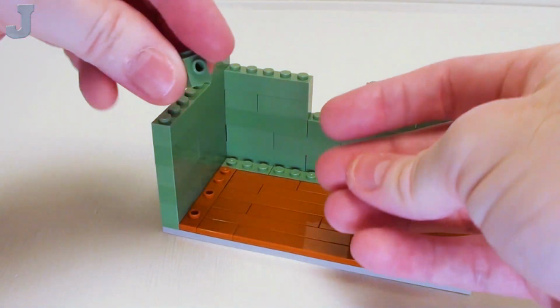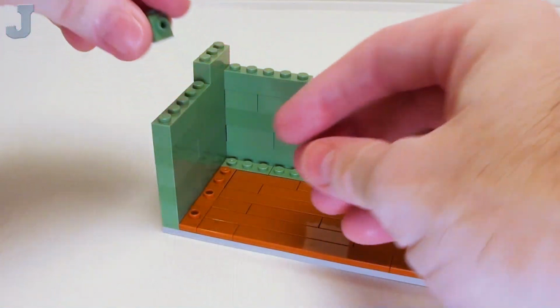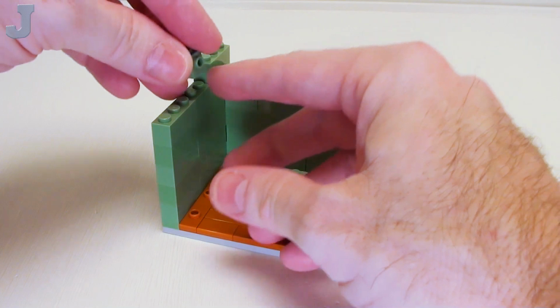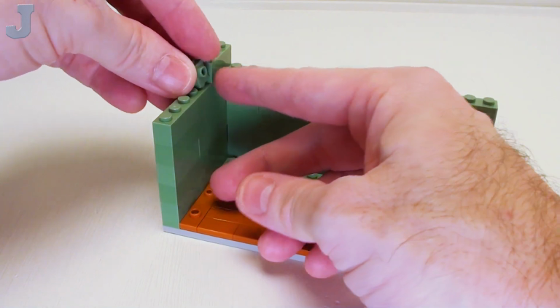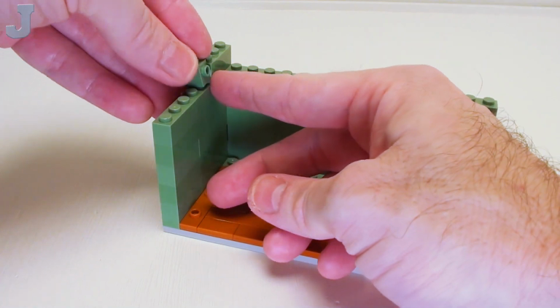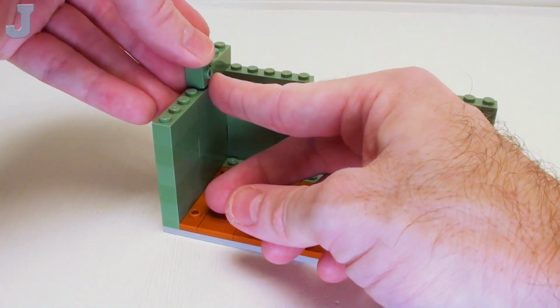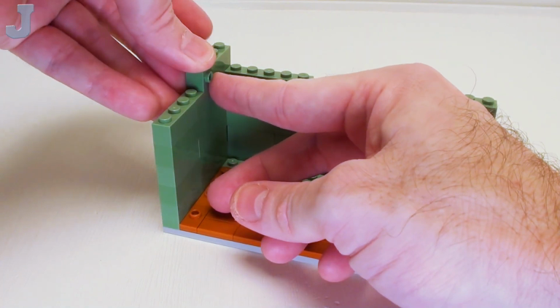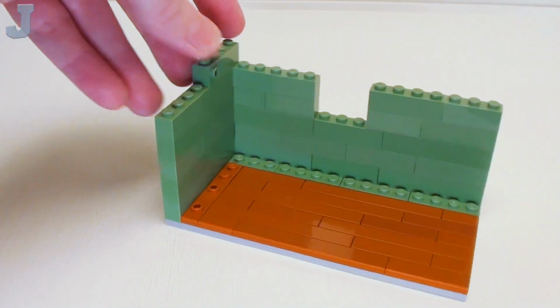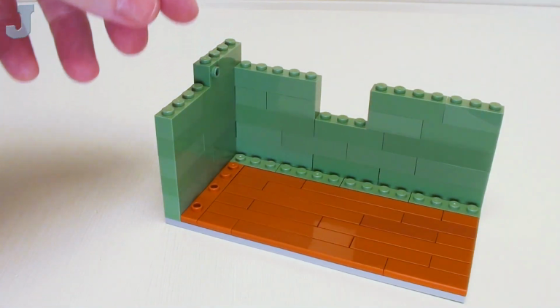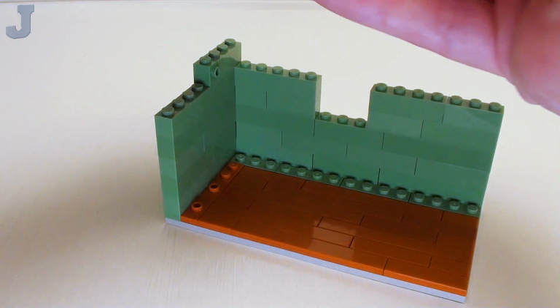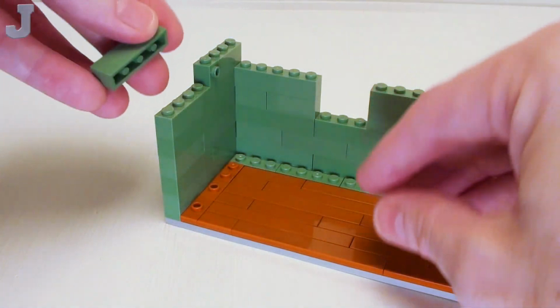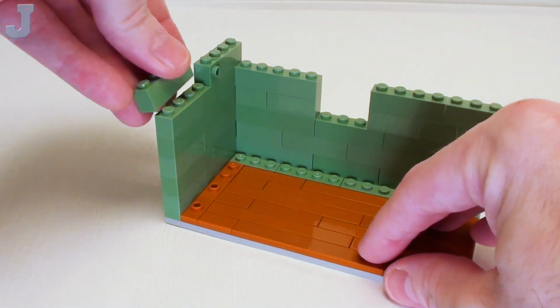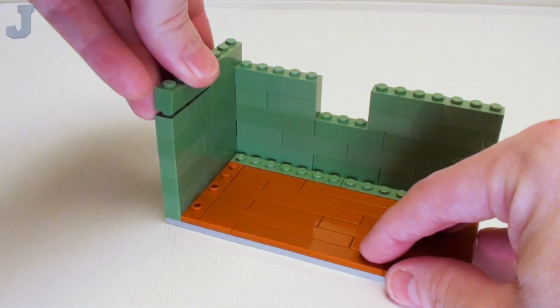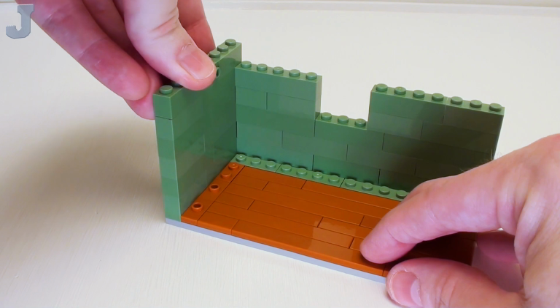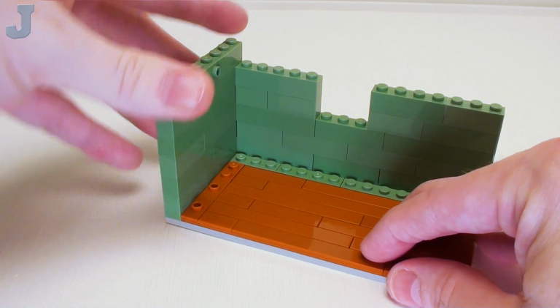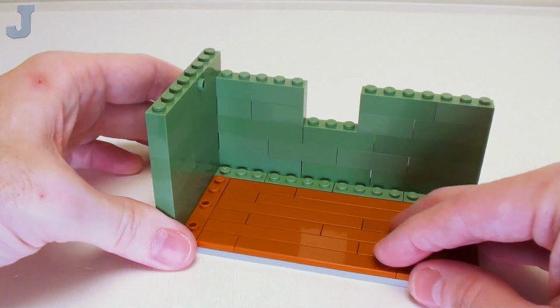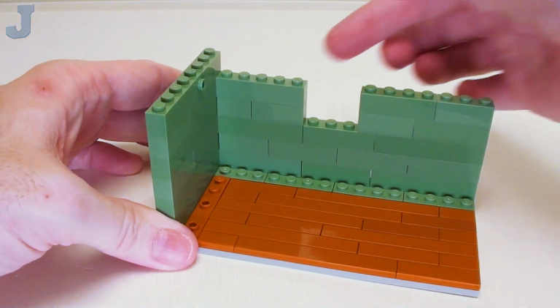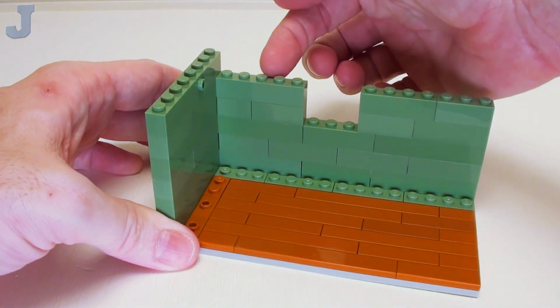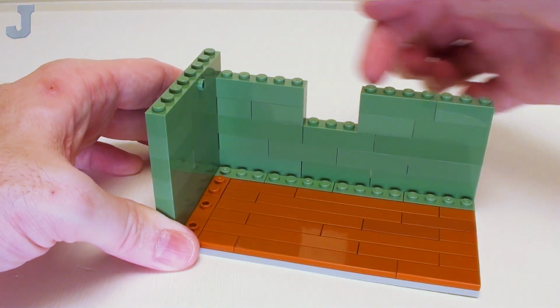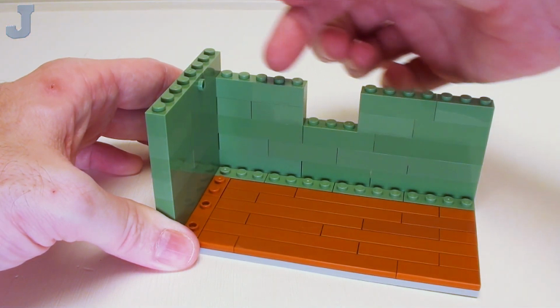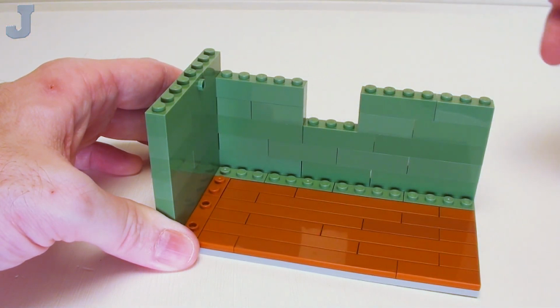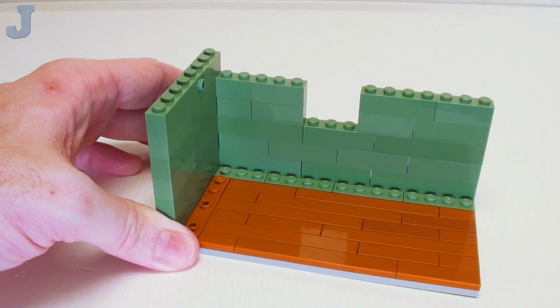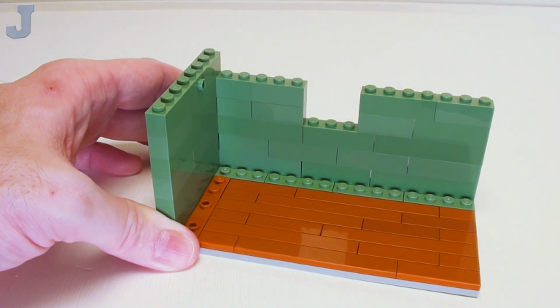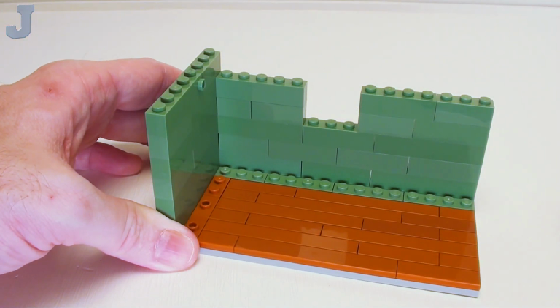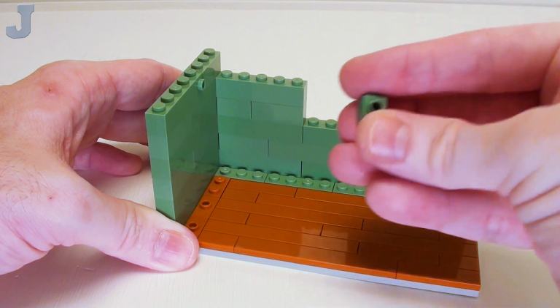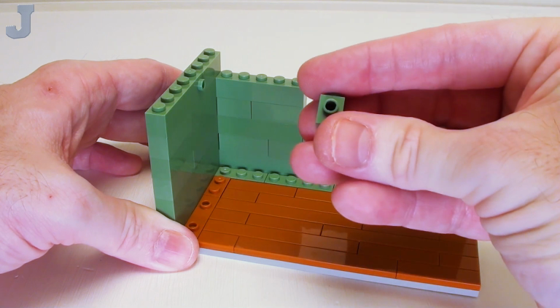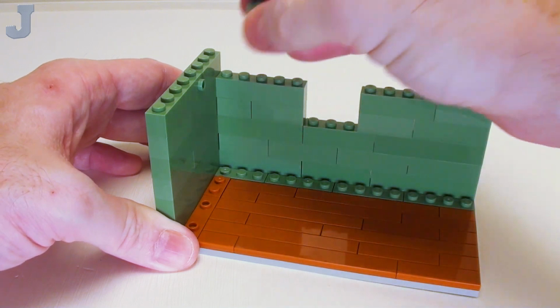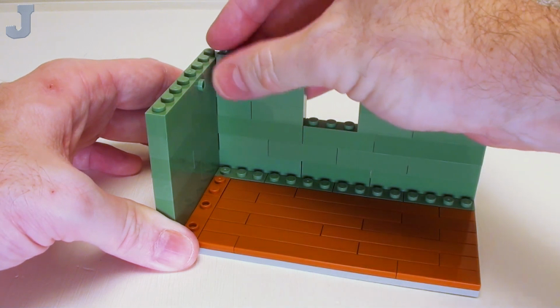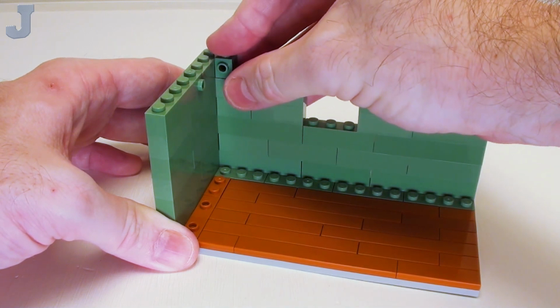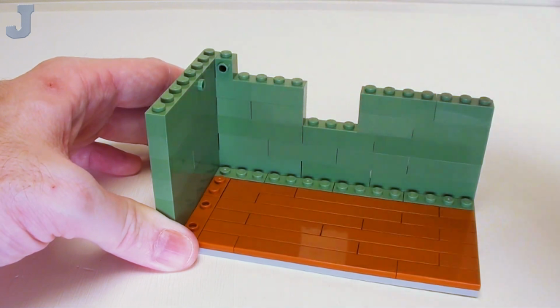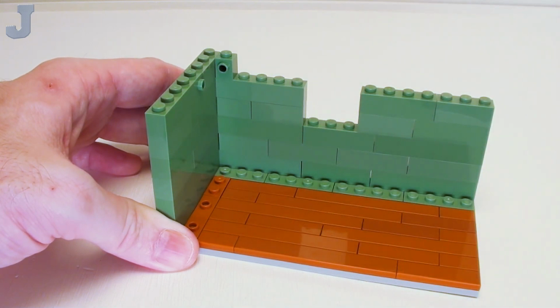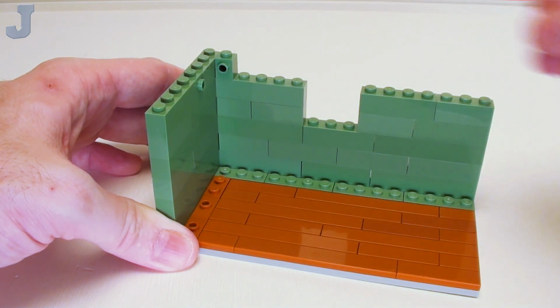We're going to place a 1 by 1 brick with one stud right here, and a 1 by 4 brick. In this remaining area, 12 1 by 1 bricks with one stud — that's a lot.